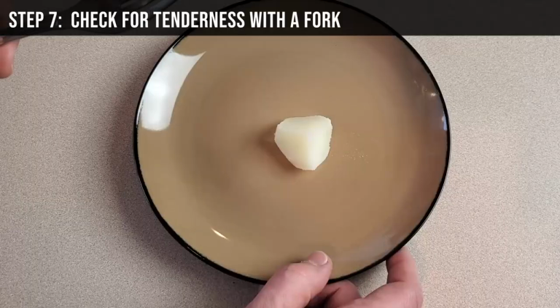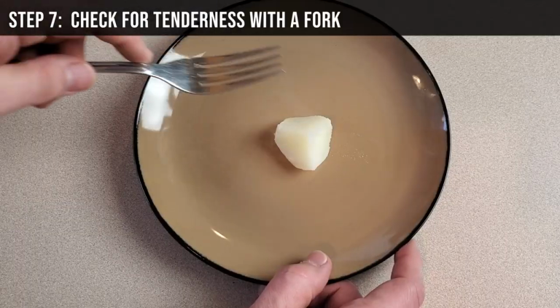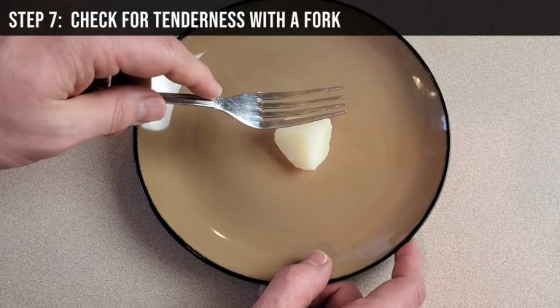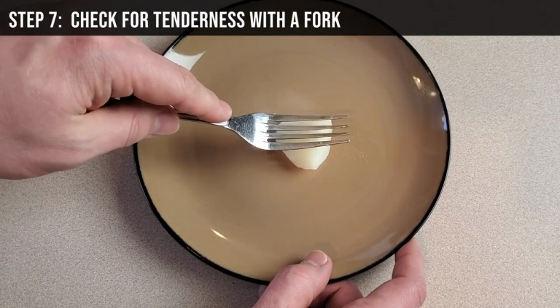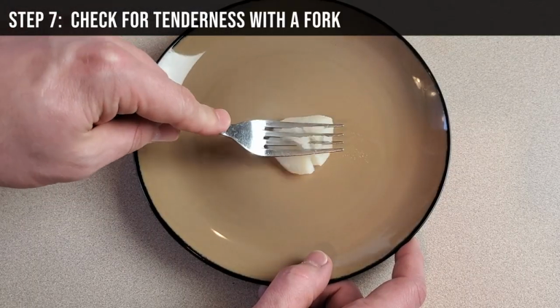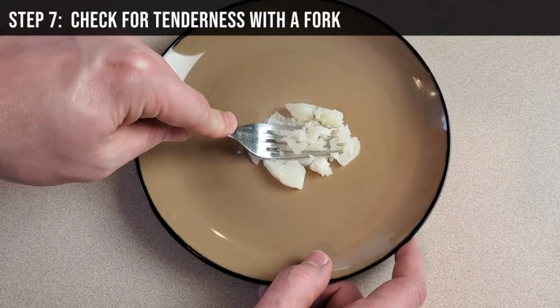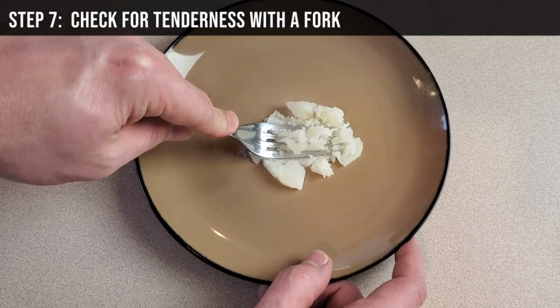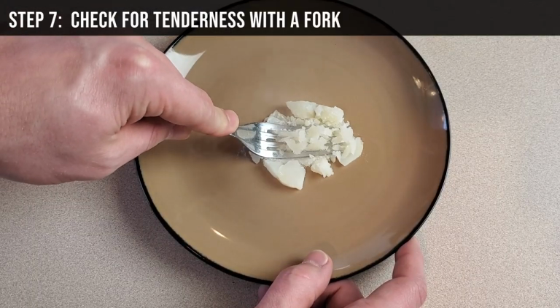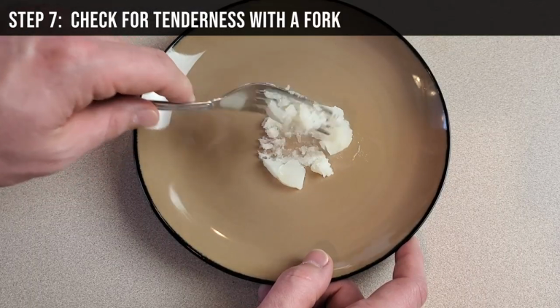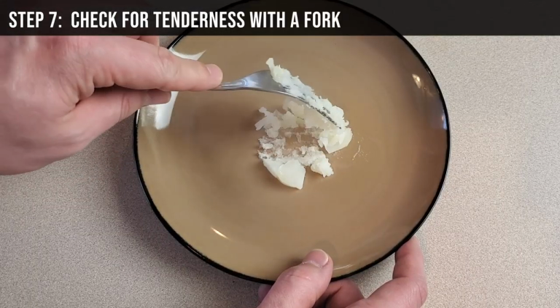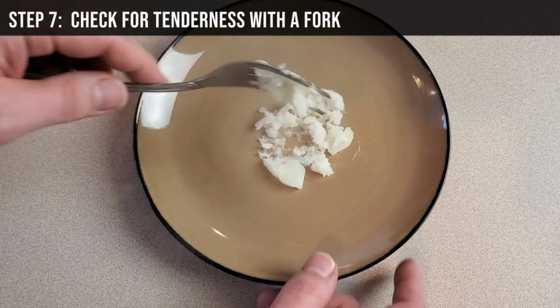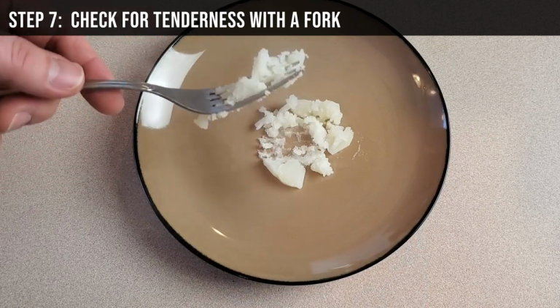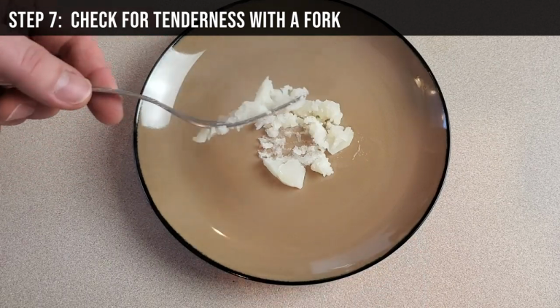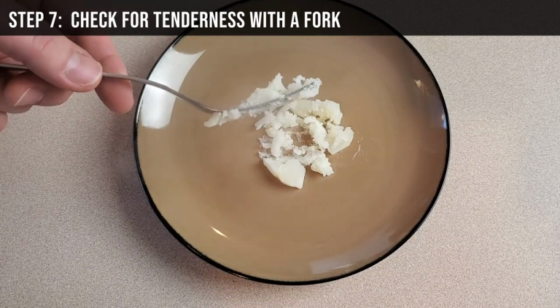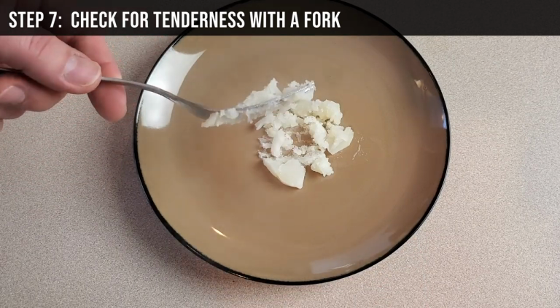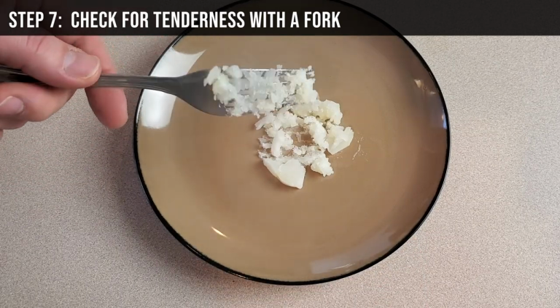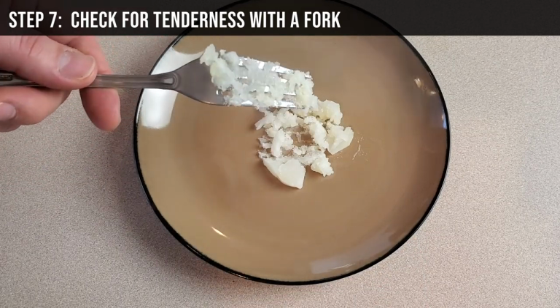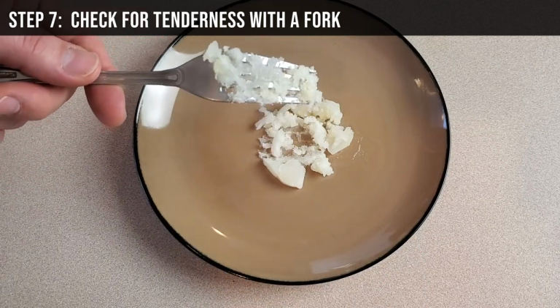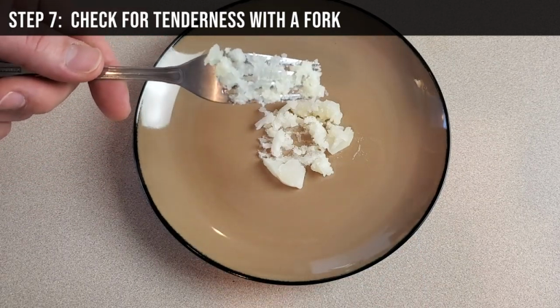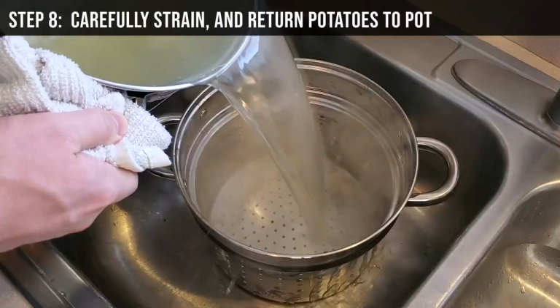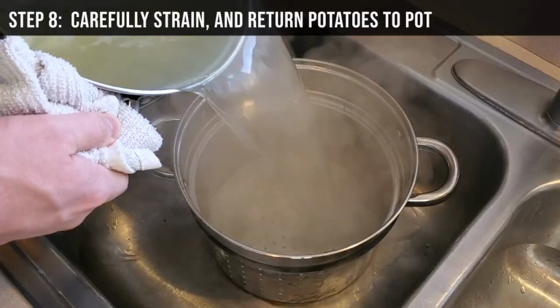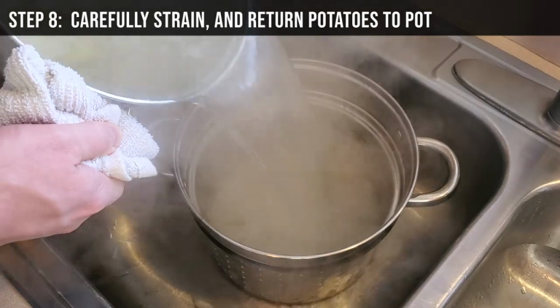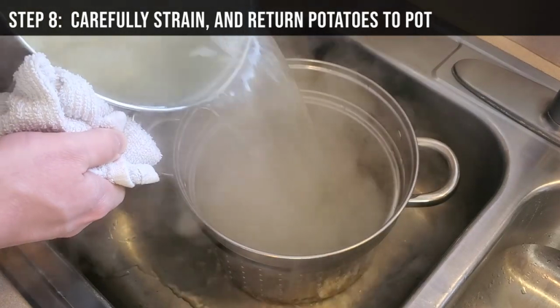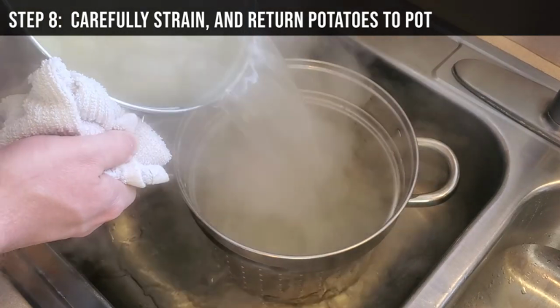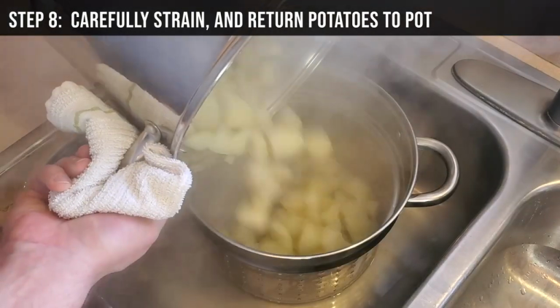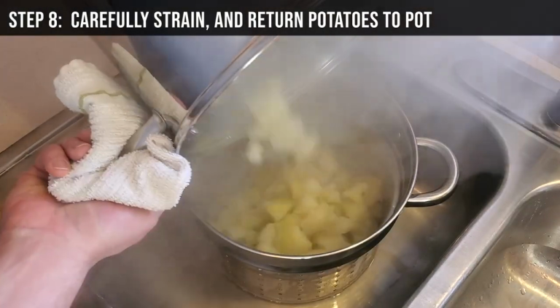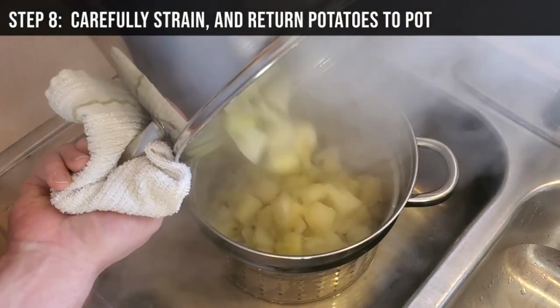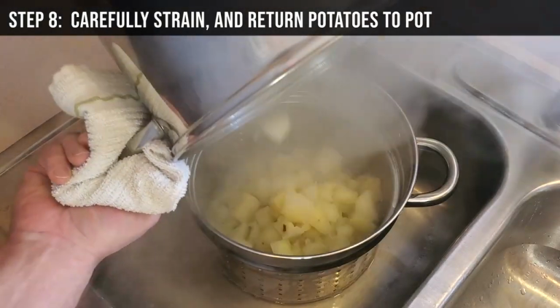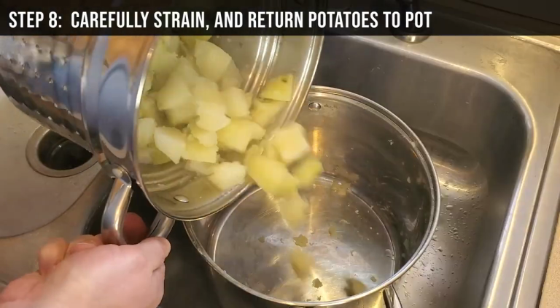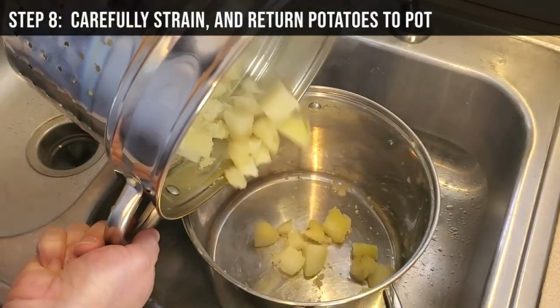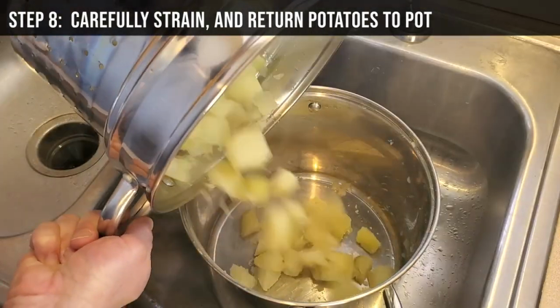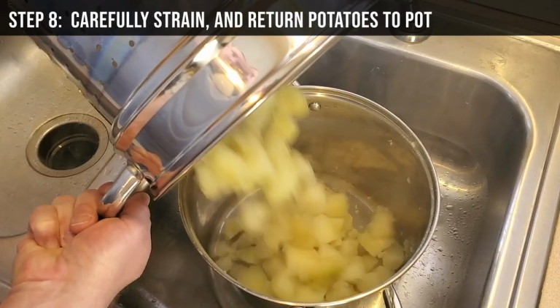Step 7: Use a fork to check if they're done cooking. A fork should easily pierce a potato chunk and easily smash it. Step 8: Carefully strain the potatoes in a colander, then put the potatoes back in the pot.